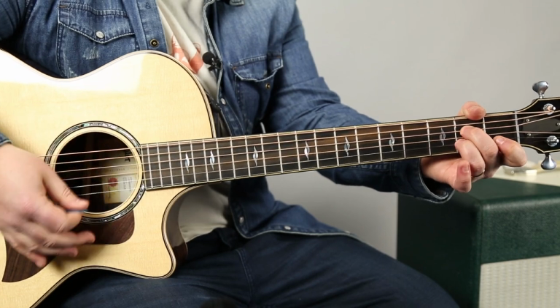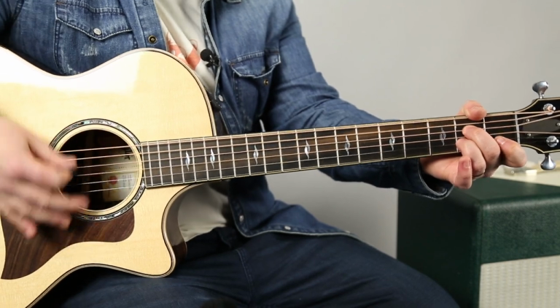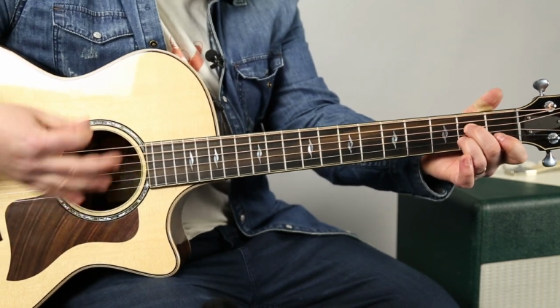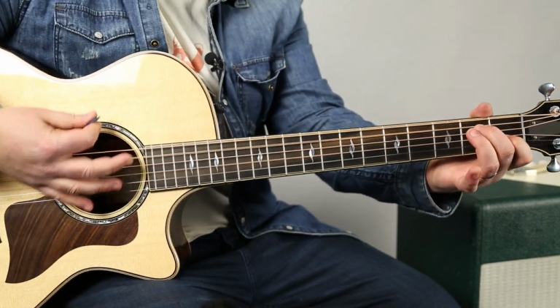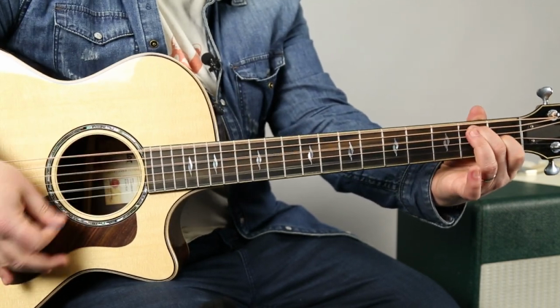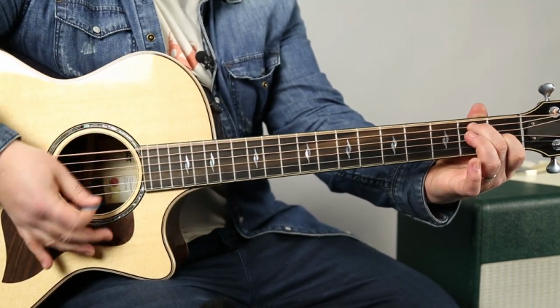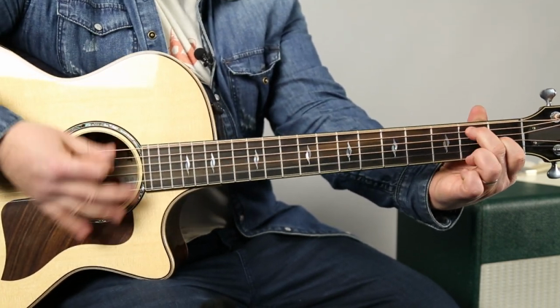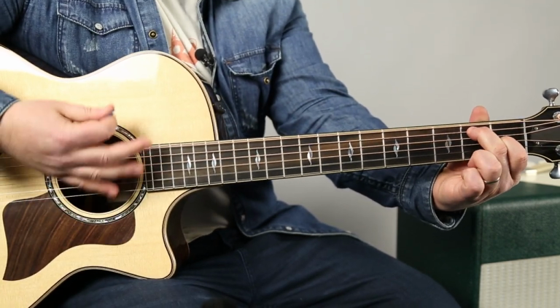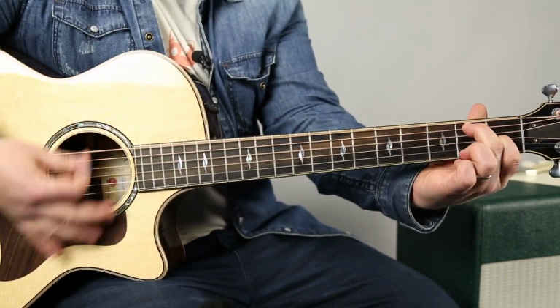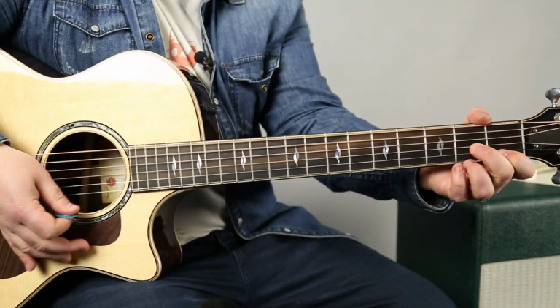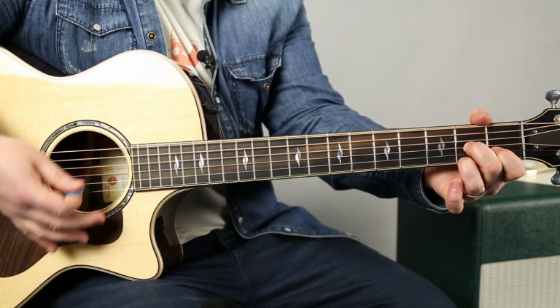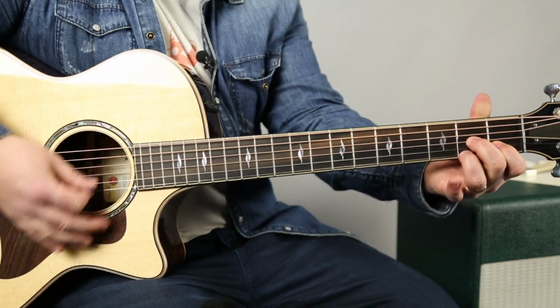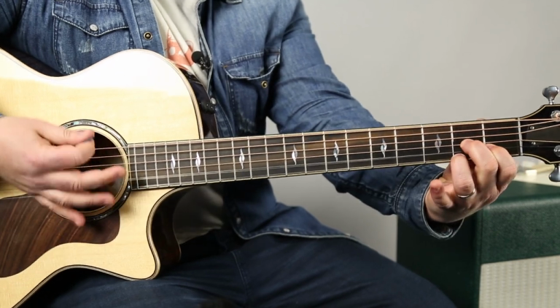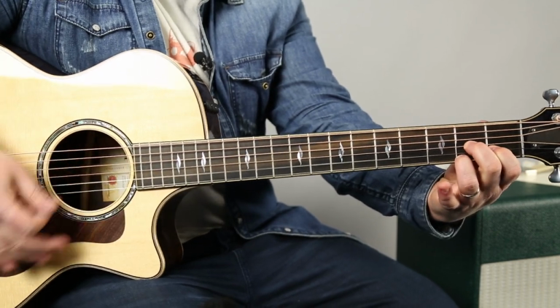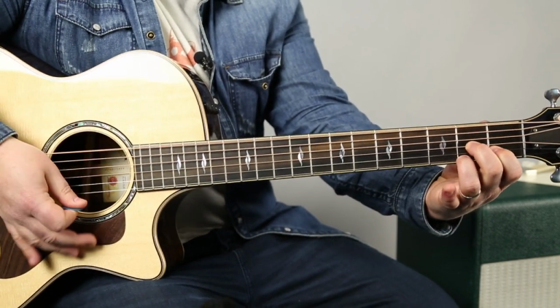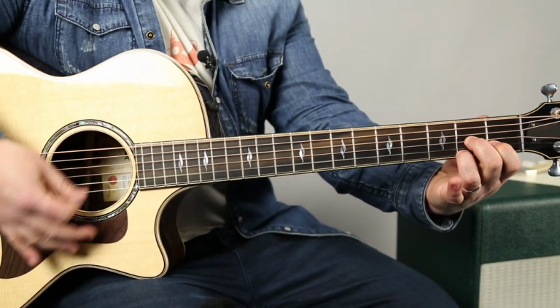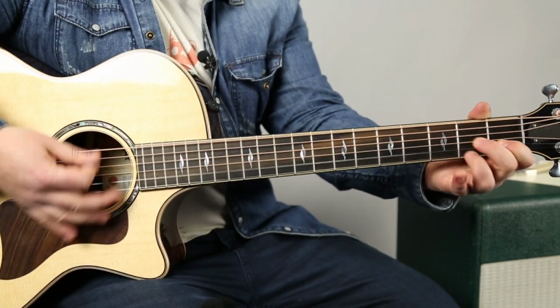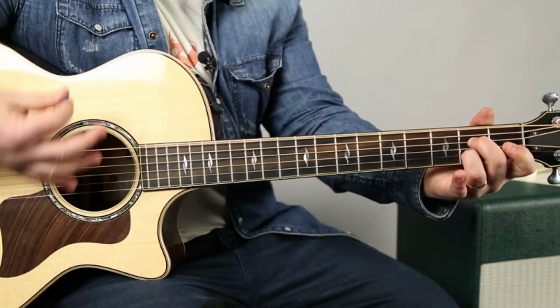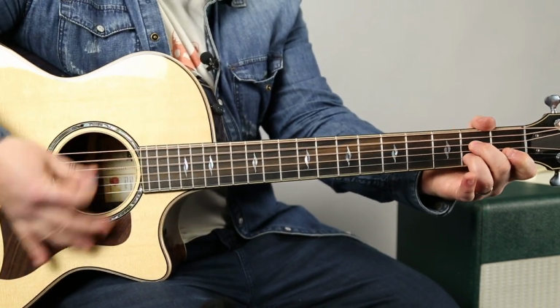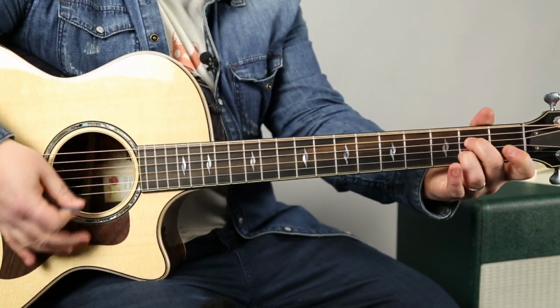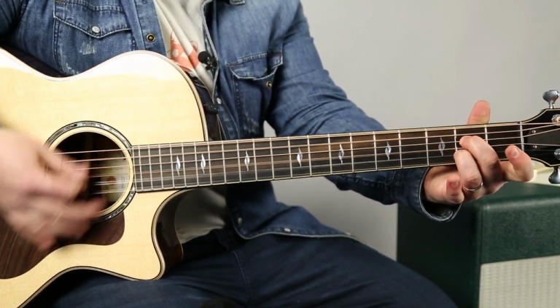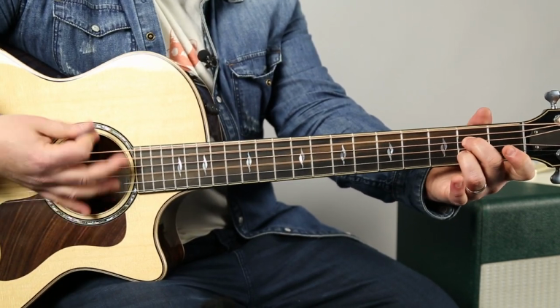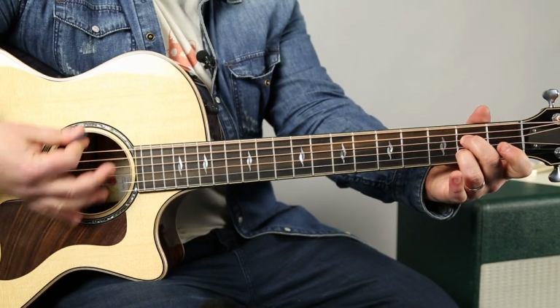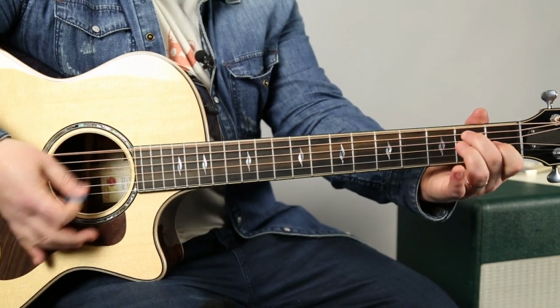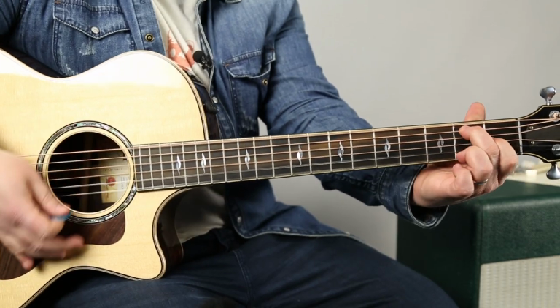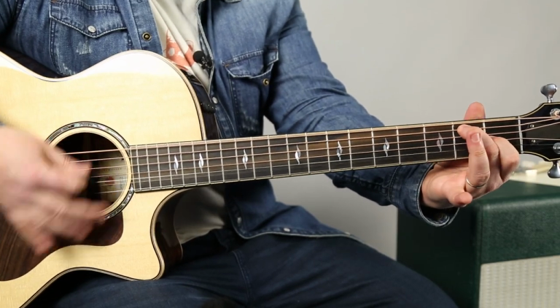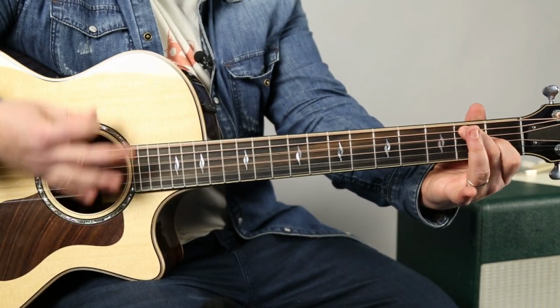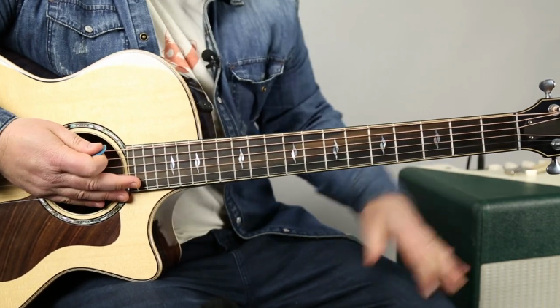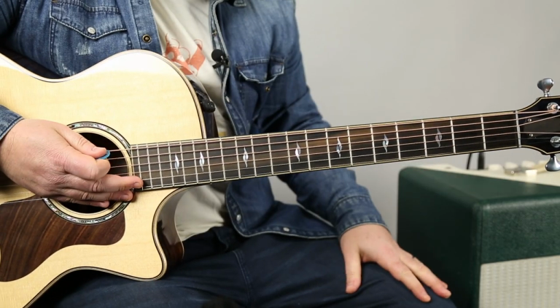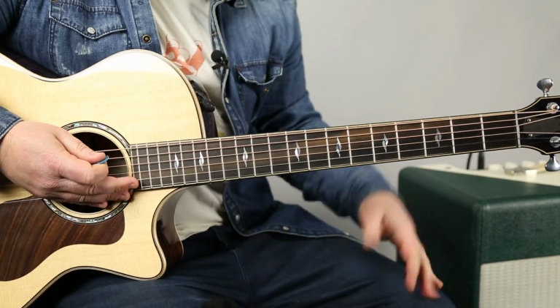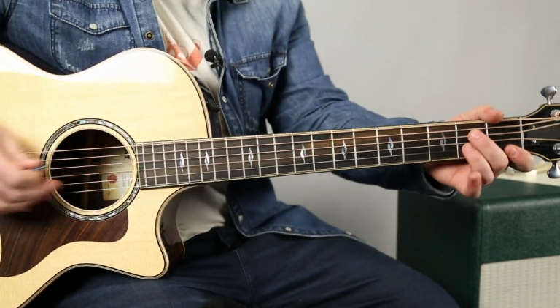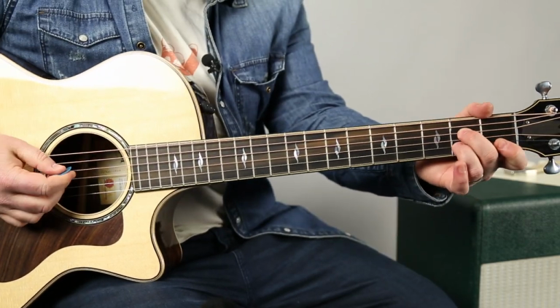And then the E7, and then the D7. So here's the little embellishment.